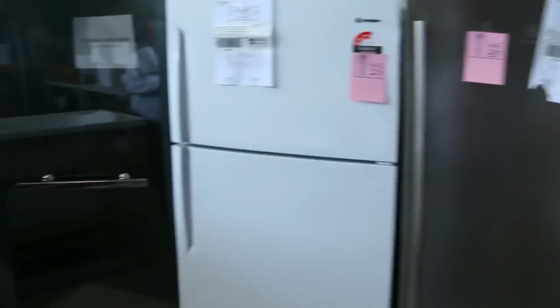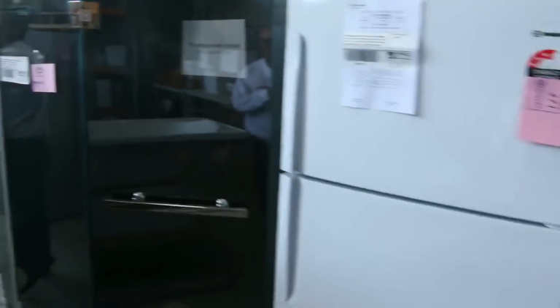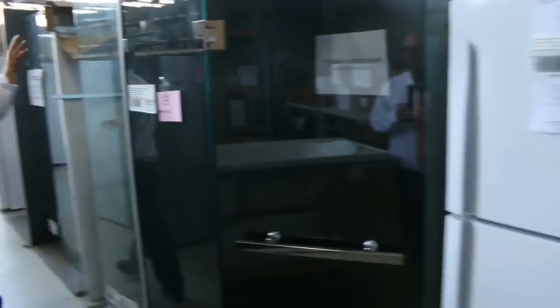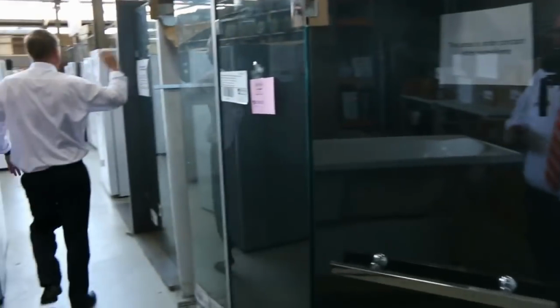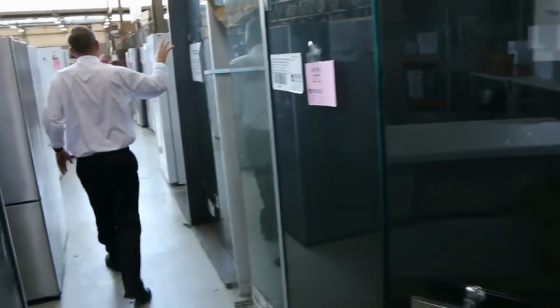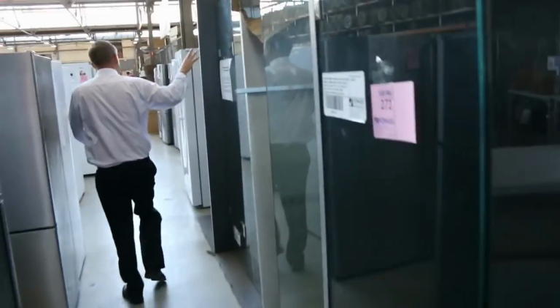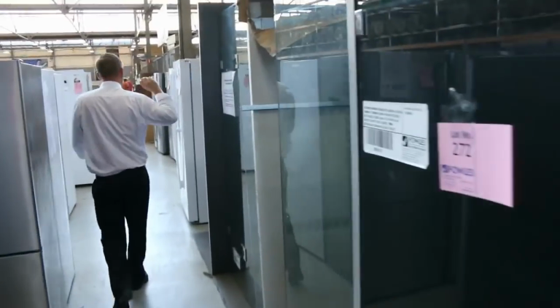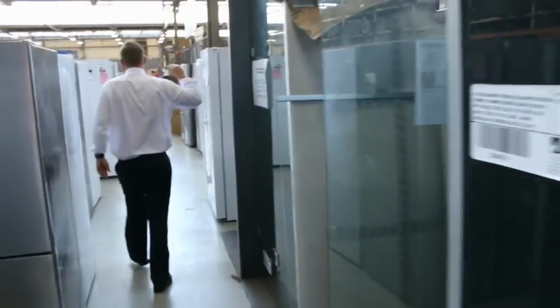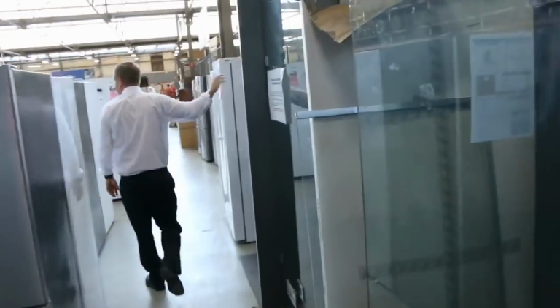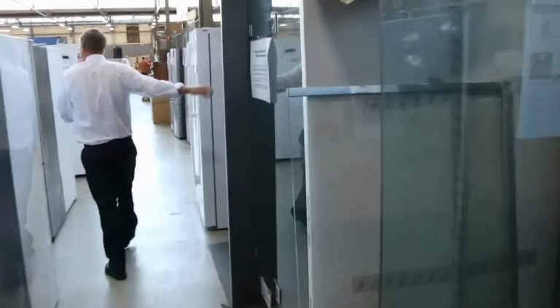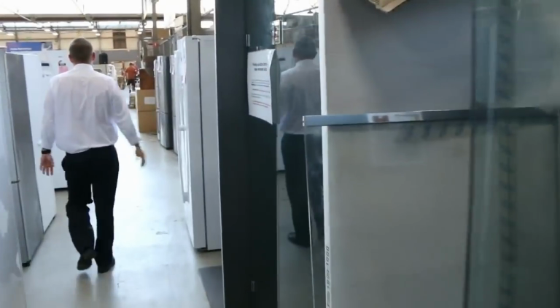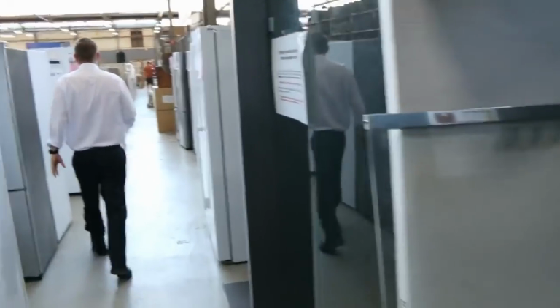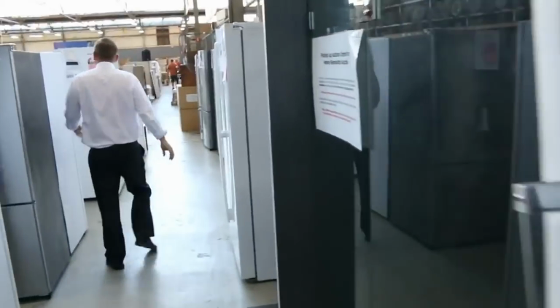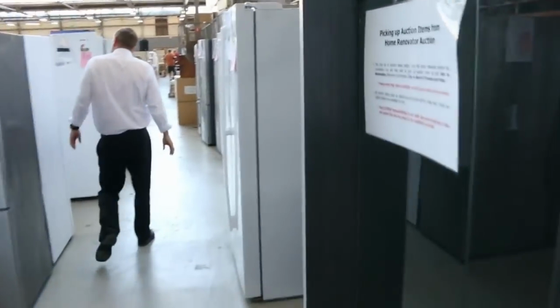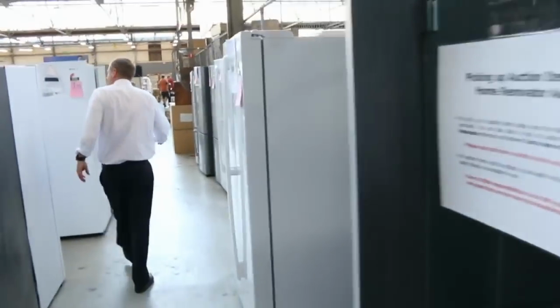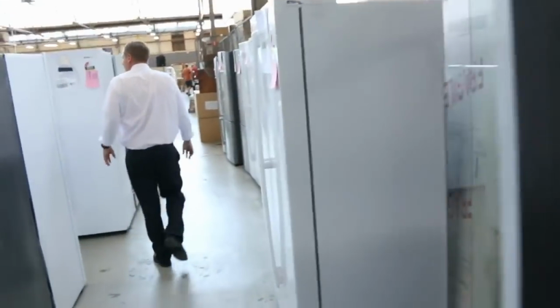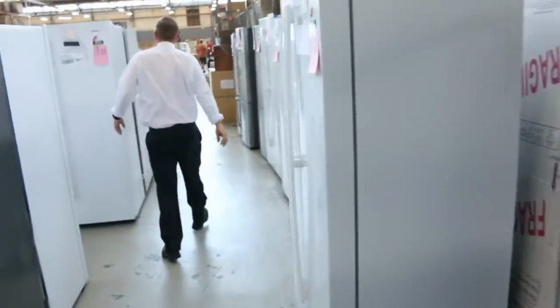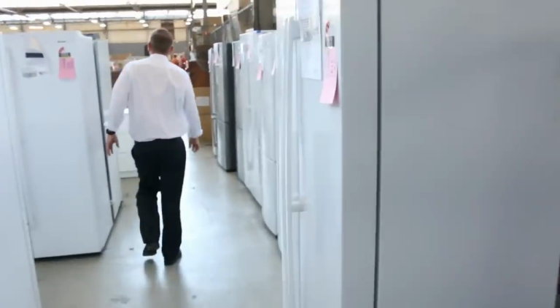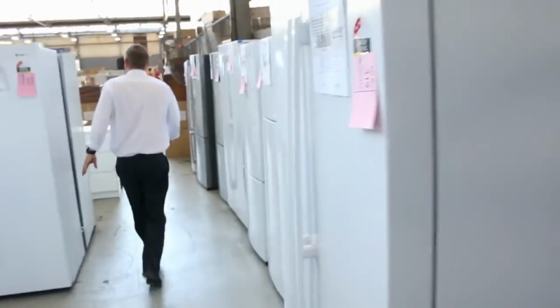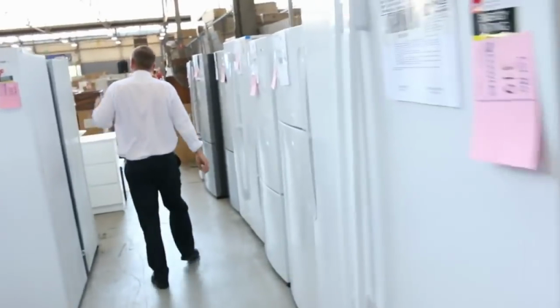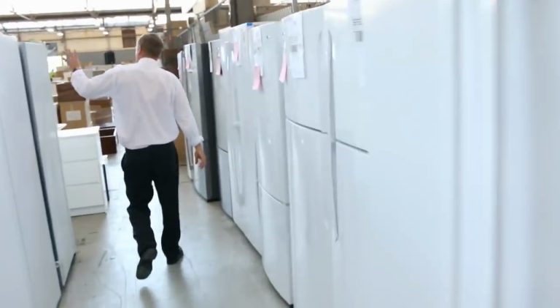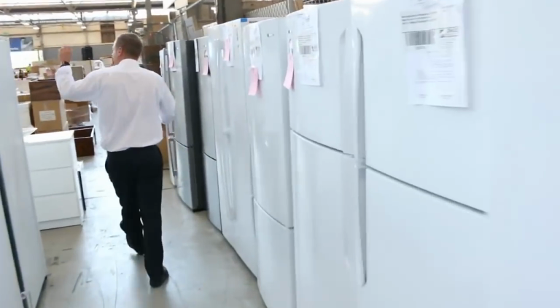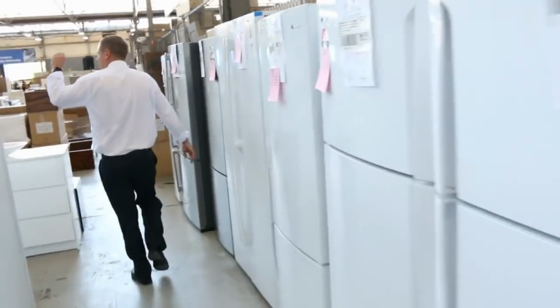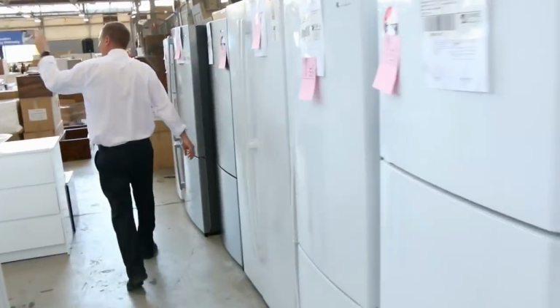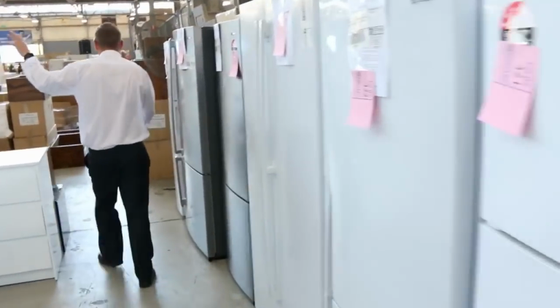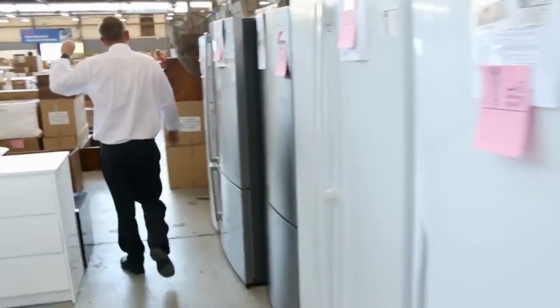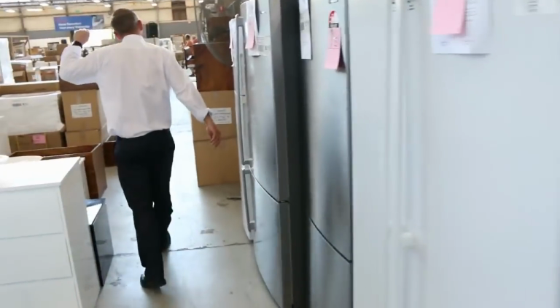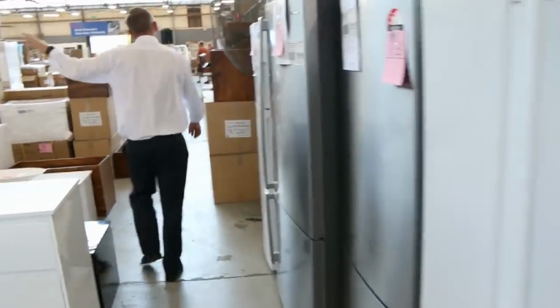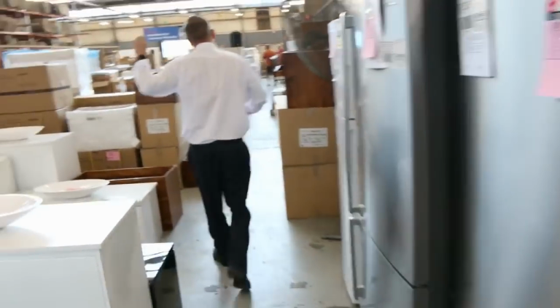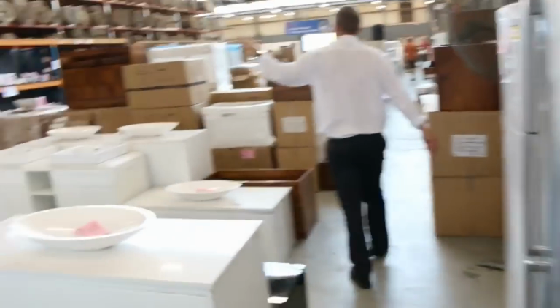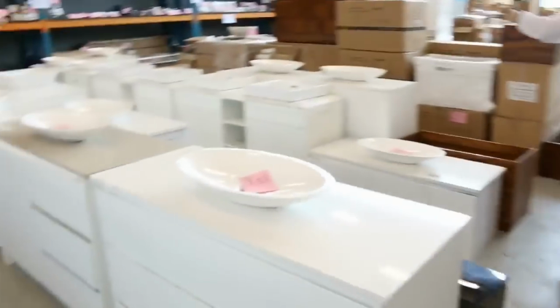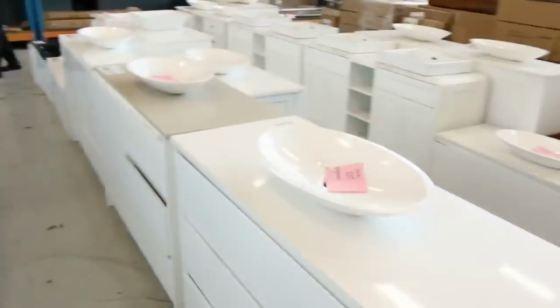And then we've also got lots of frameless shower screens, so if you're doing a bathroom reno, you're very well covered. Lots of cooking appliances as well — ovens, cooktops, range hoods.